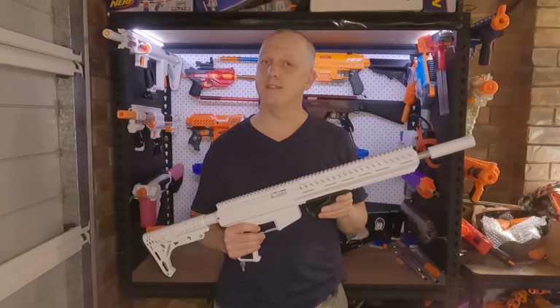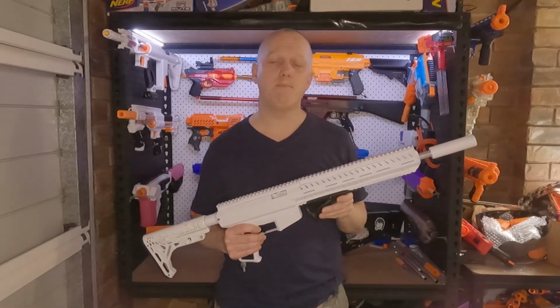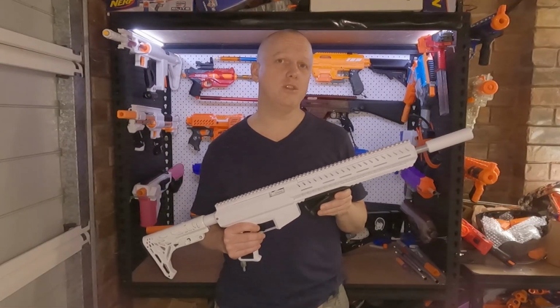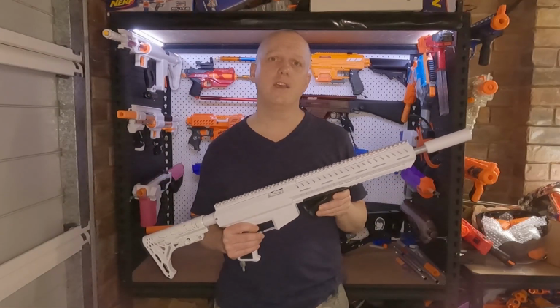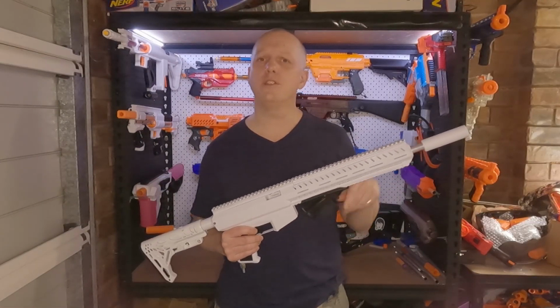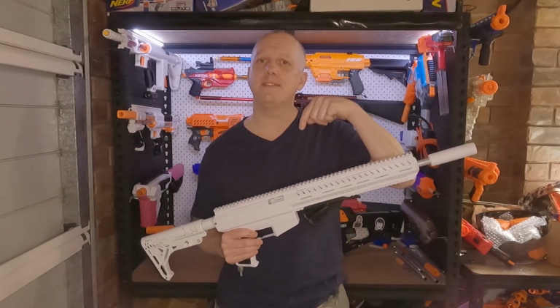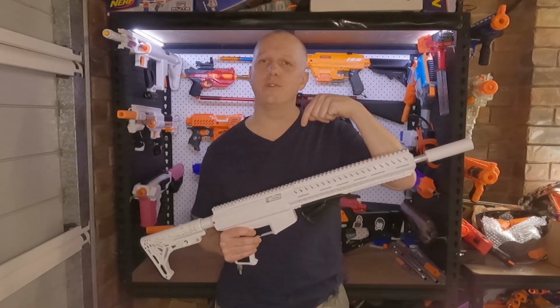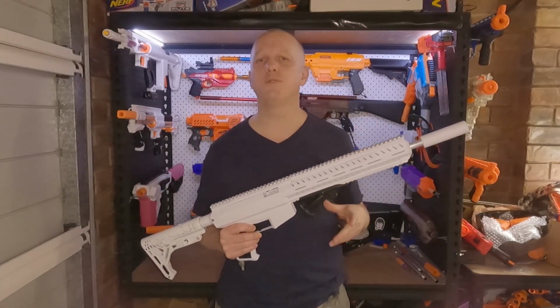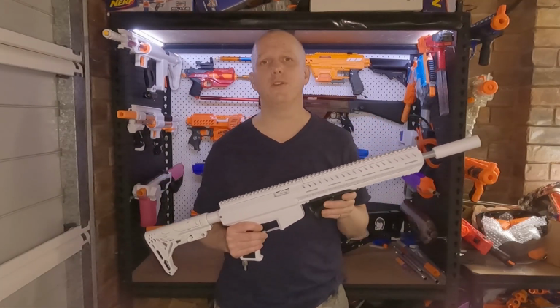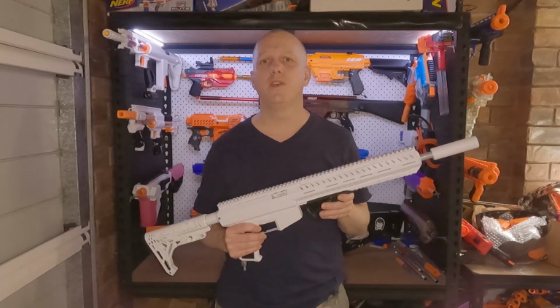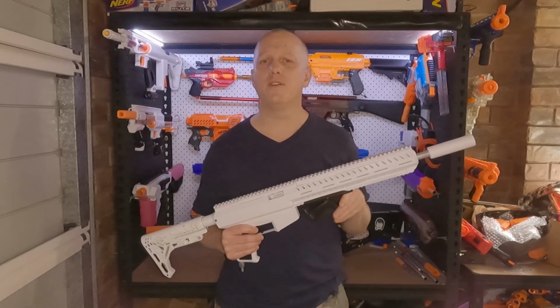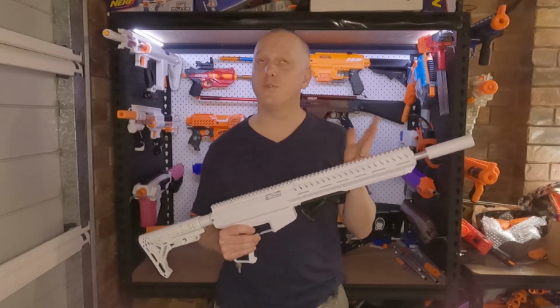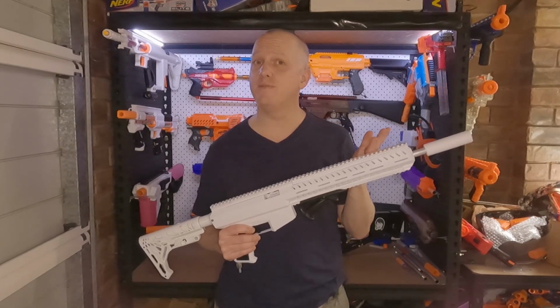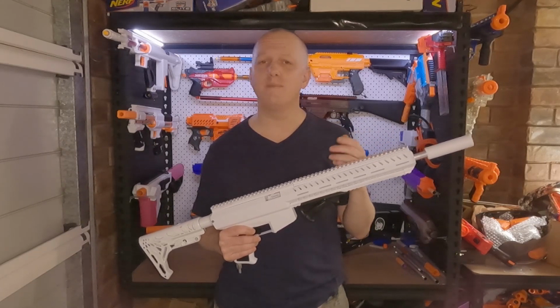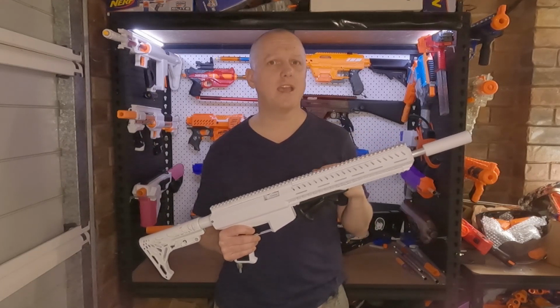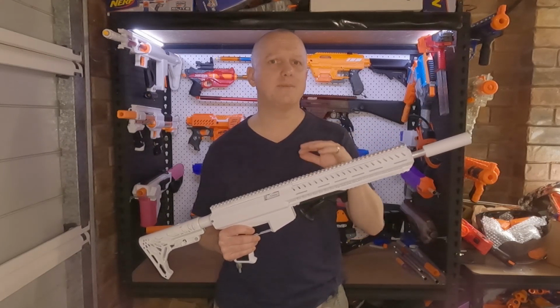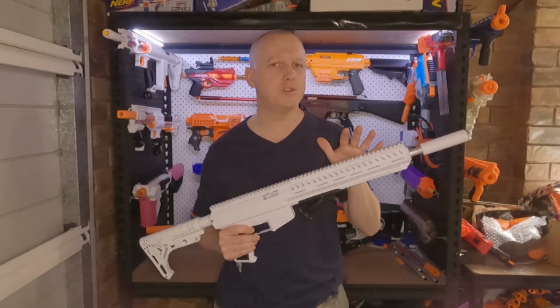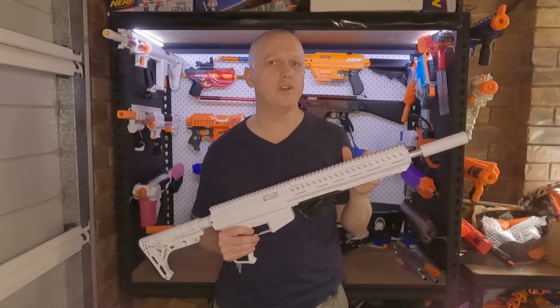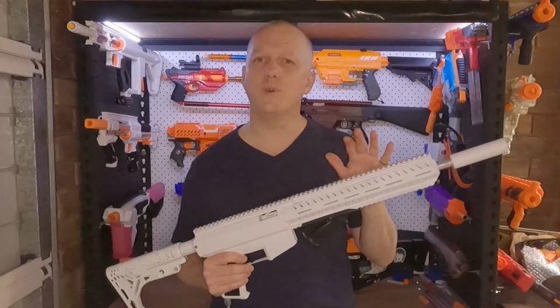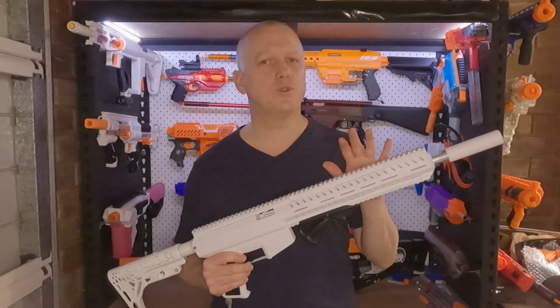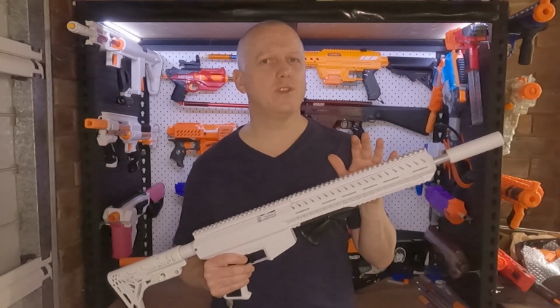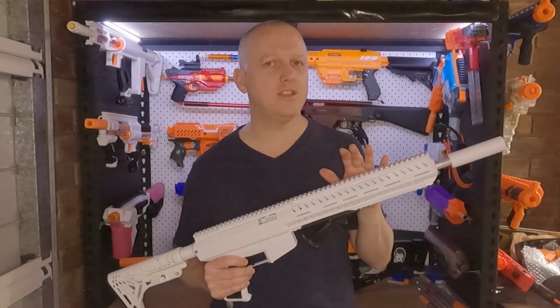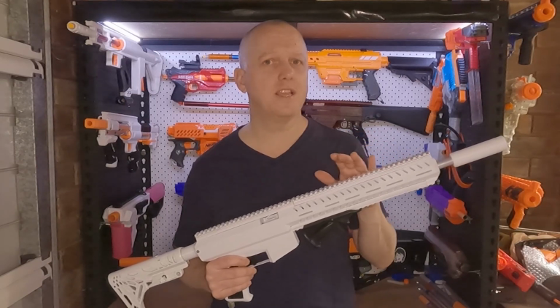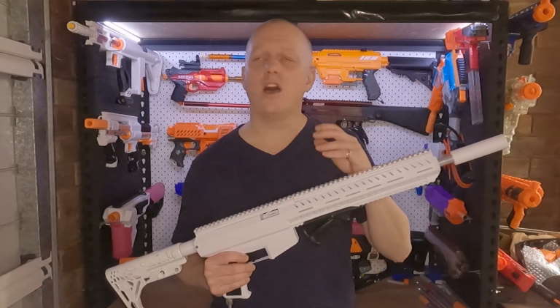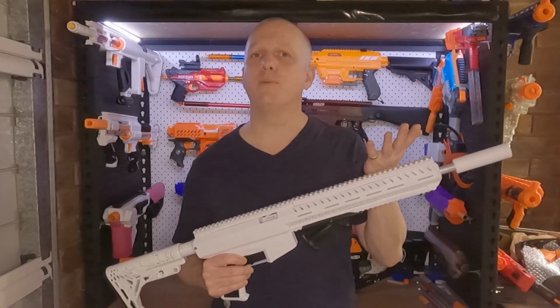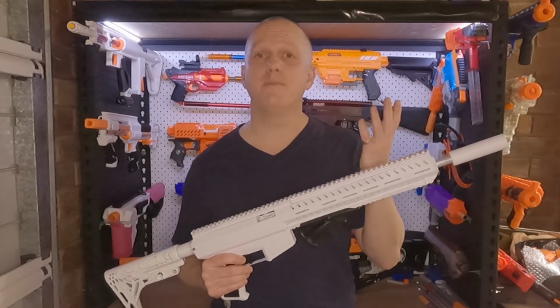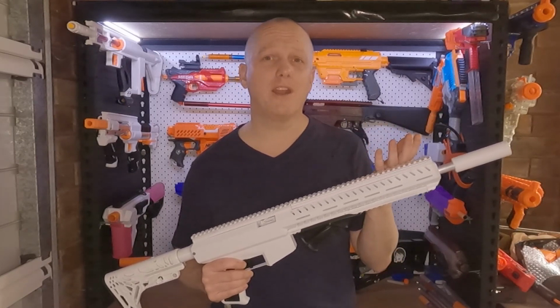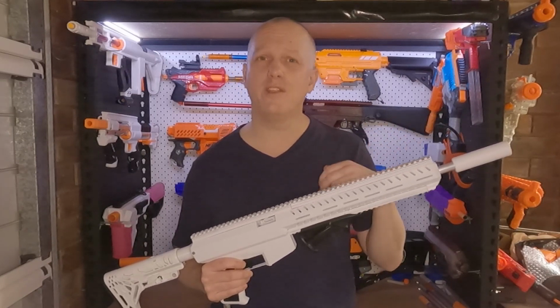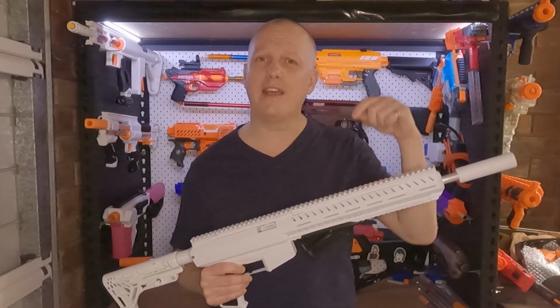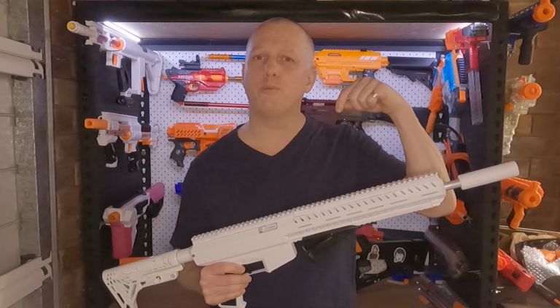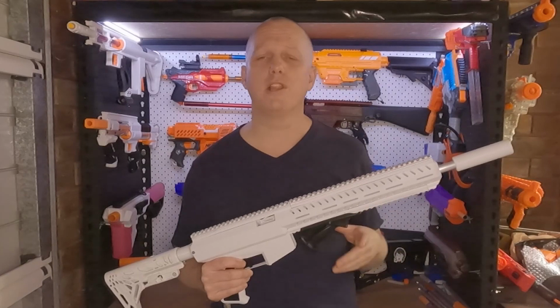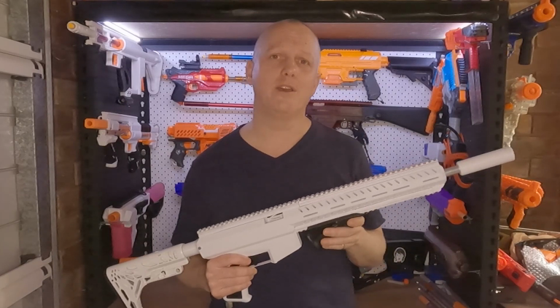It's designed by Pete in the UK, and I'll link to his Etsy store in the description below. The files are £12.50 in the UK — that's about 14 Euros, or 22 or 23 Australian dollars. I've no idea what that is in American money; if you can figure it out, drop a comment below and let me know.